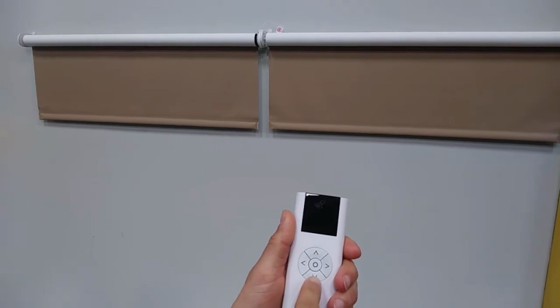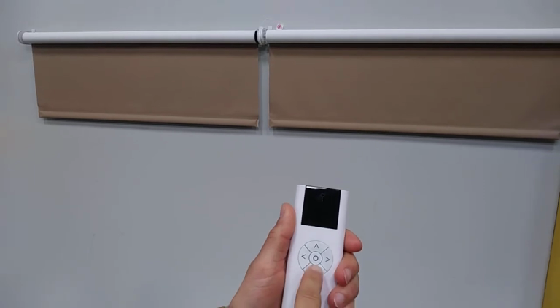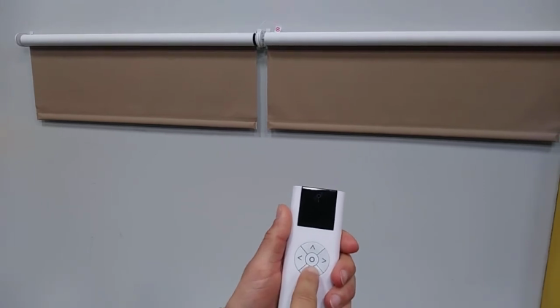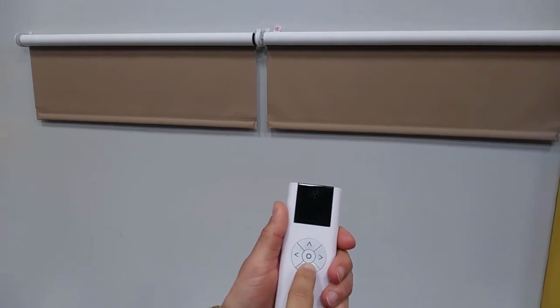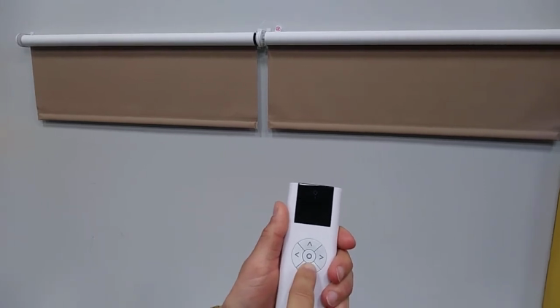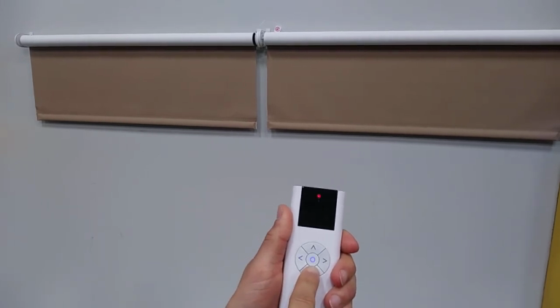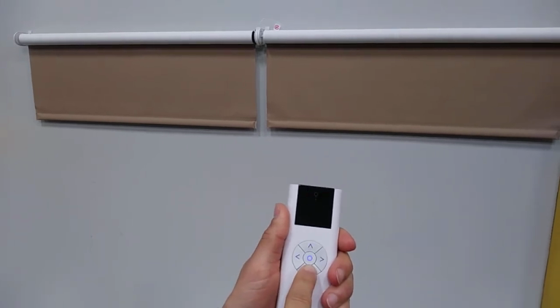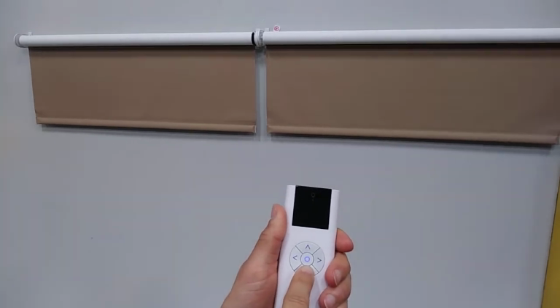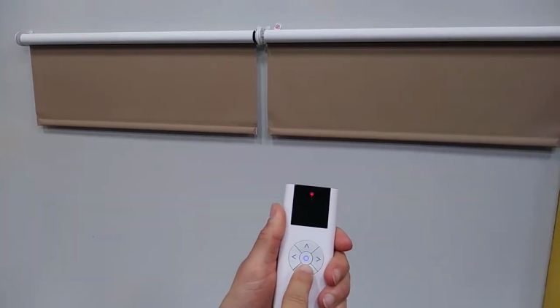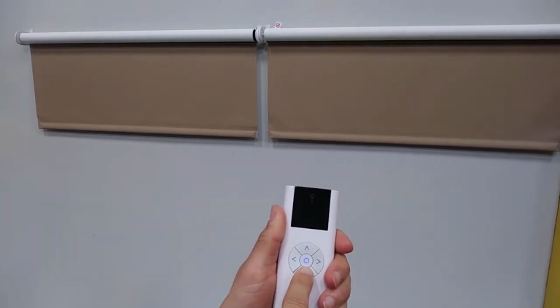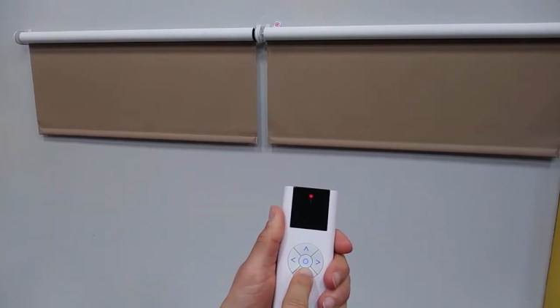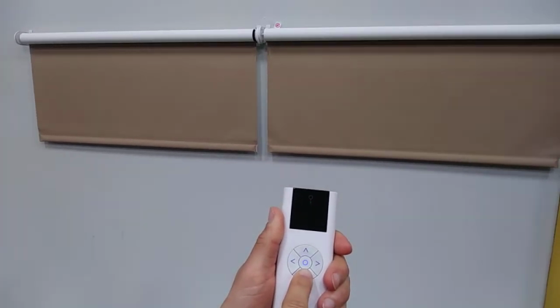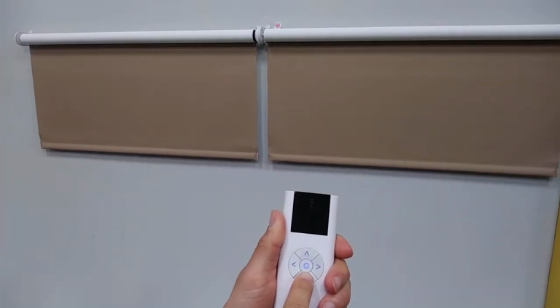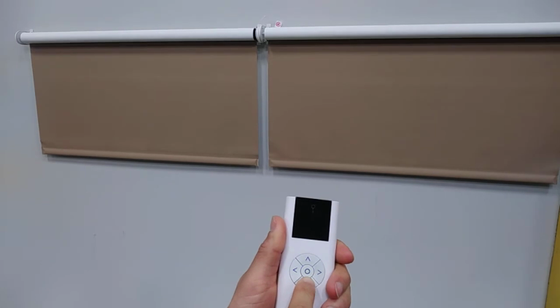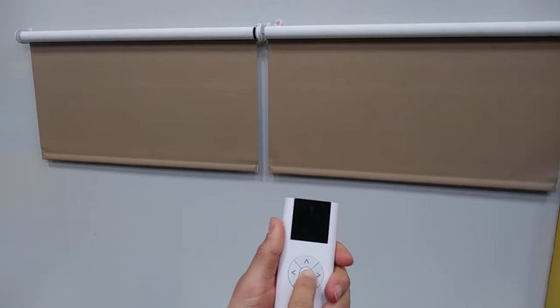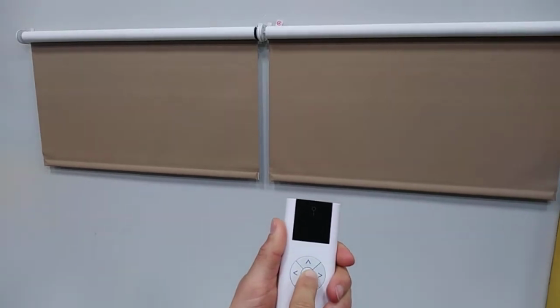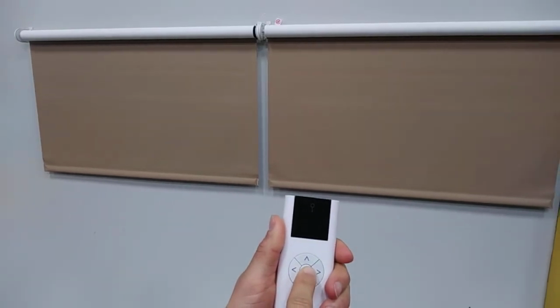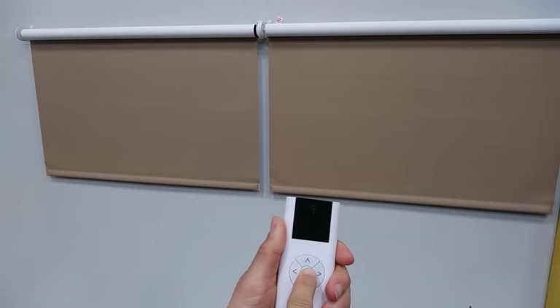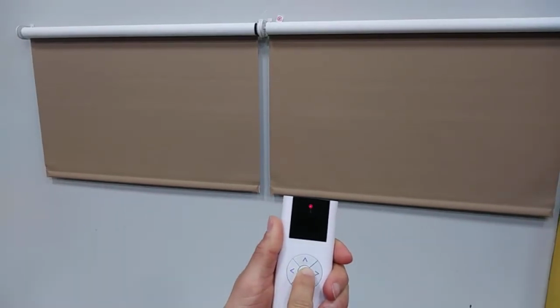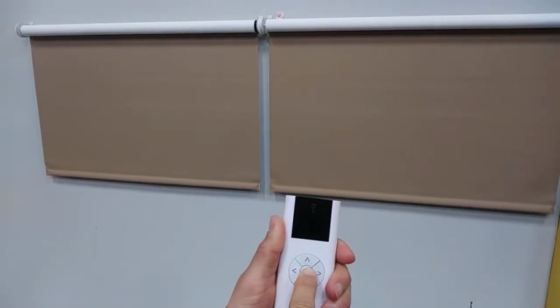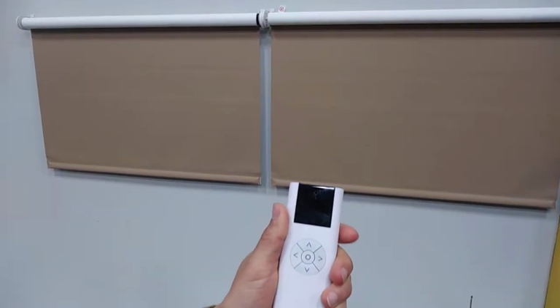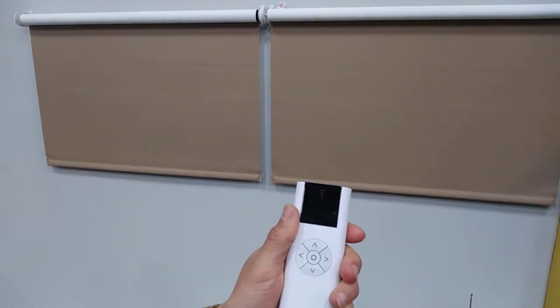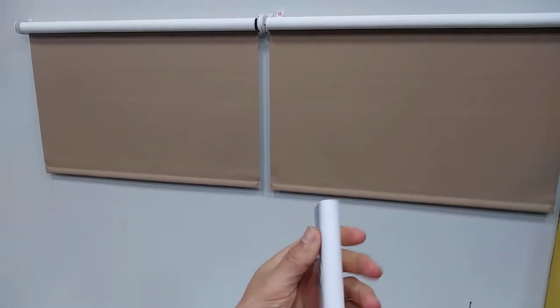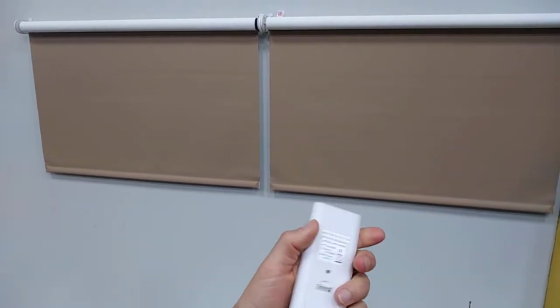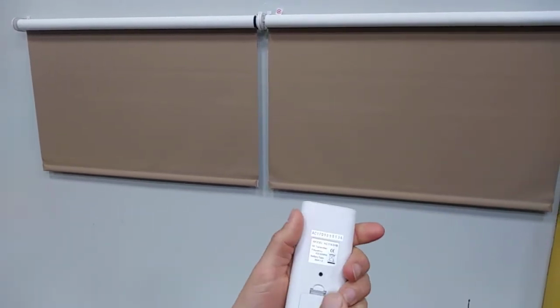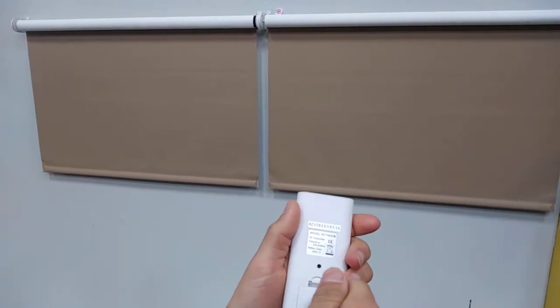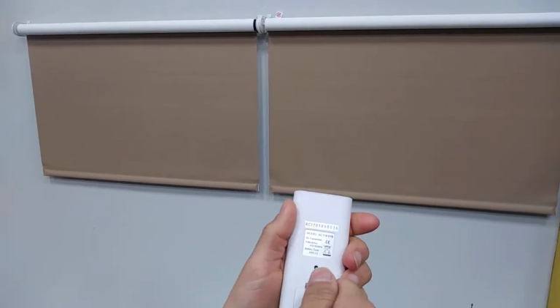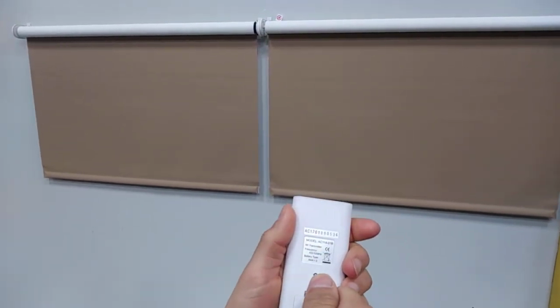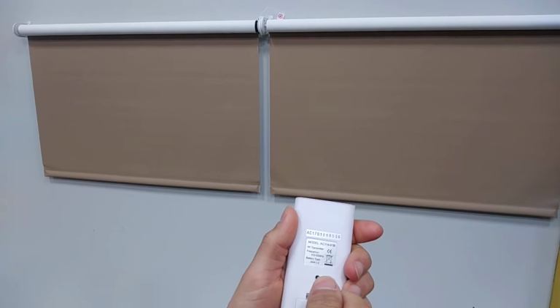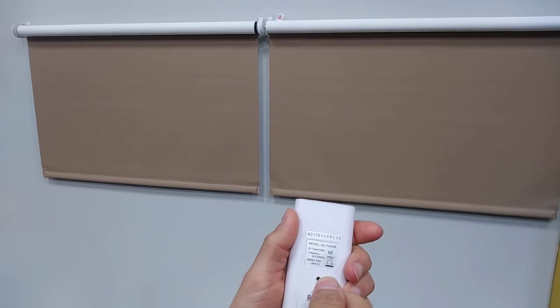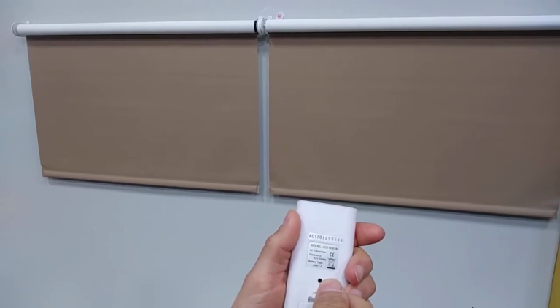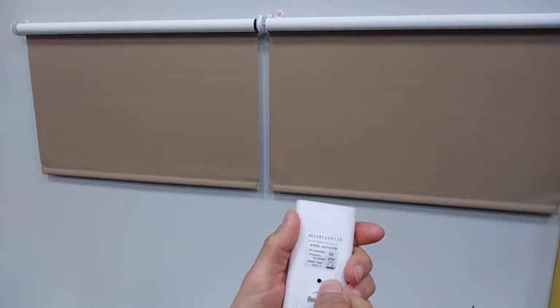Next, lower the shades to where you want the desired lower limit to be. Press stop, then press and hold the program button on the back of the remote until both shades jog.